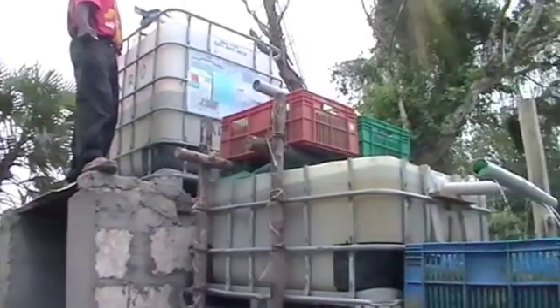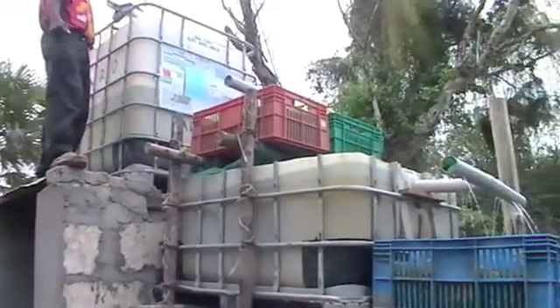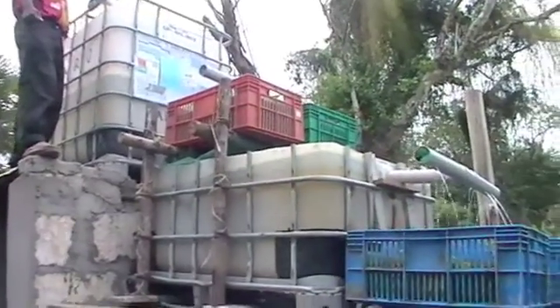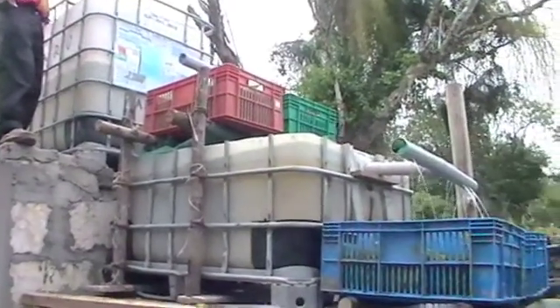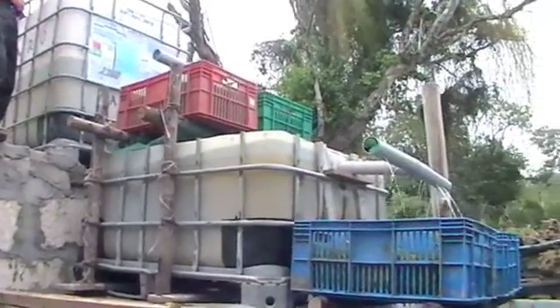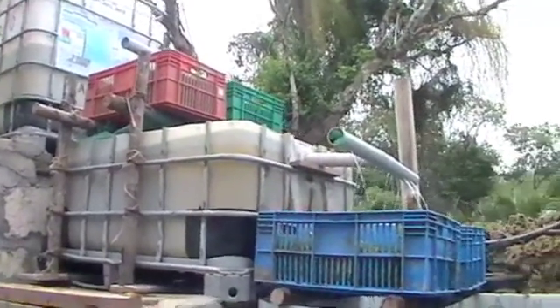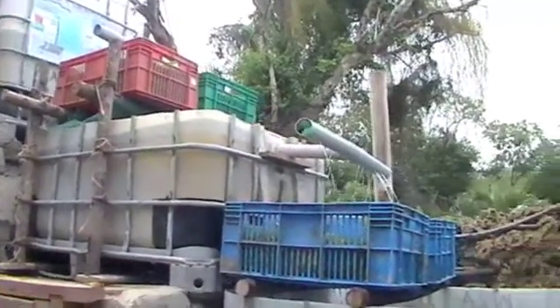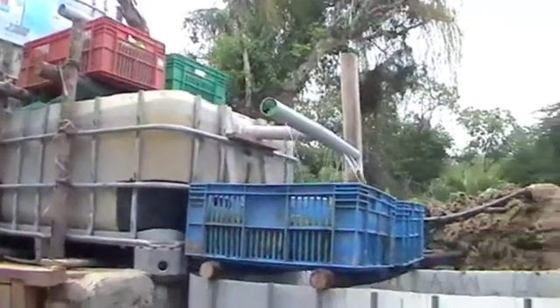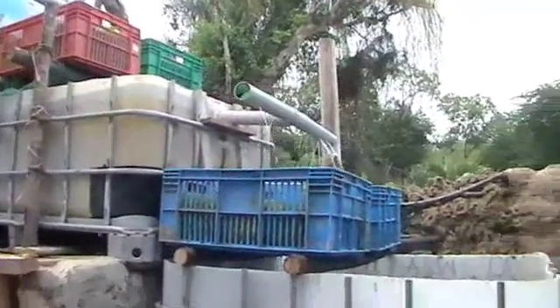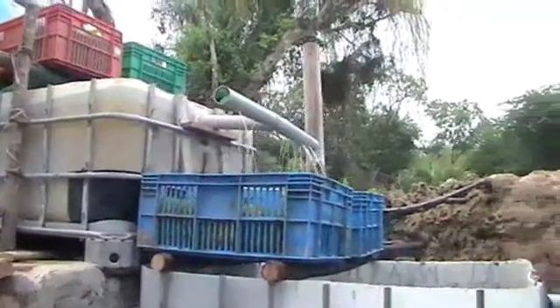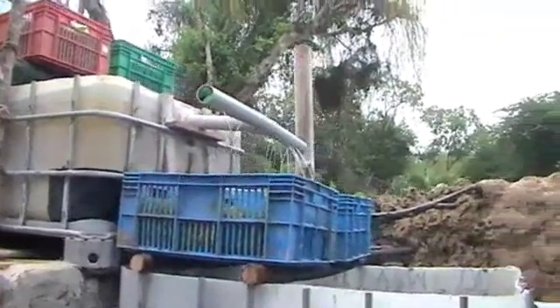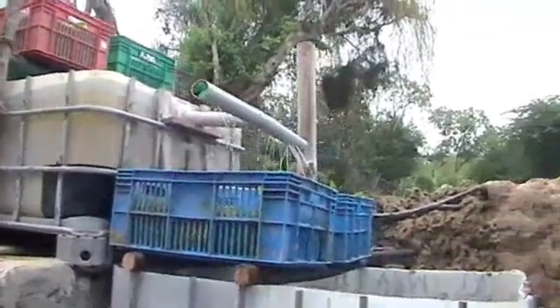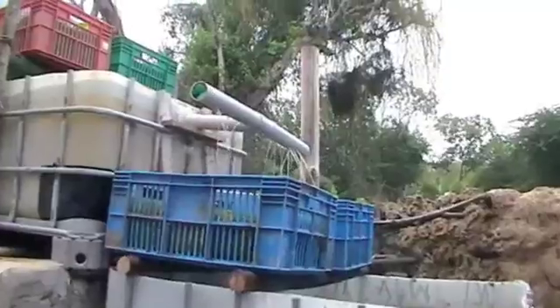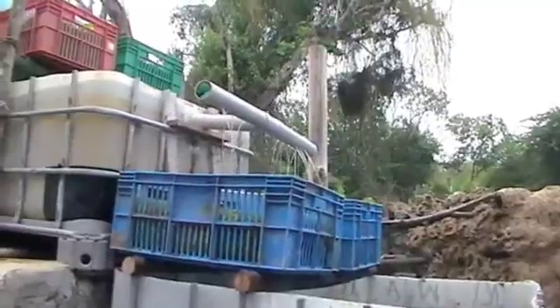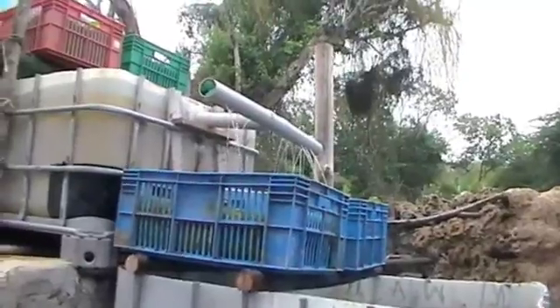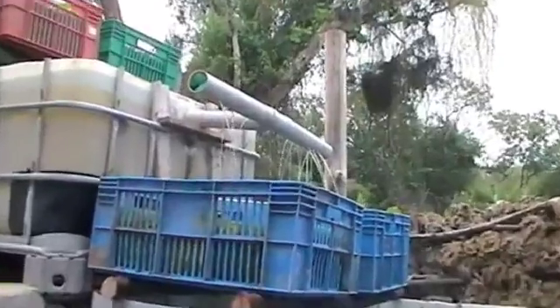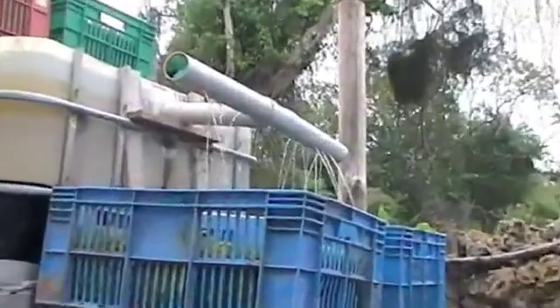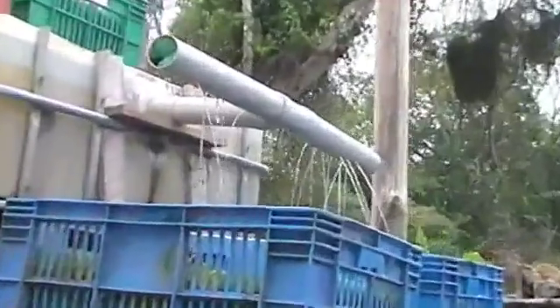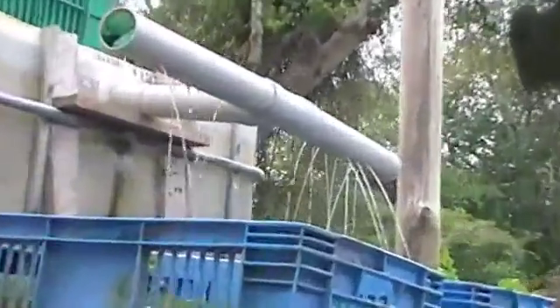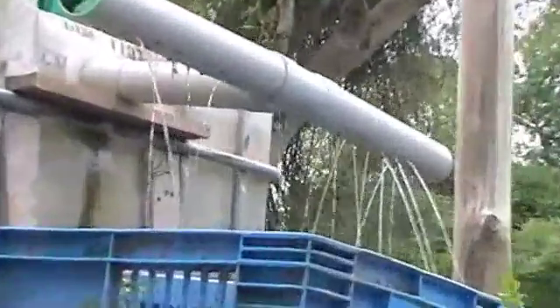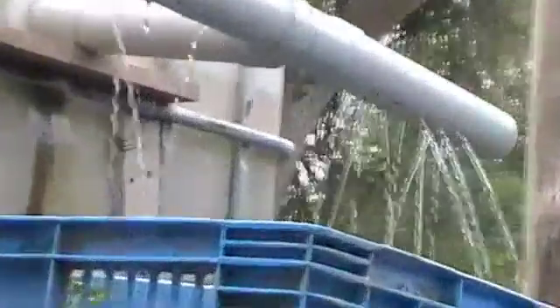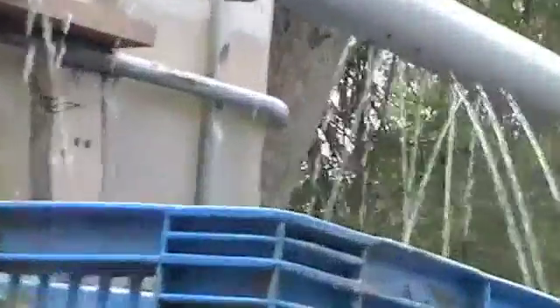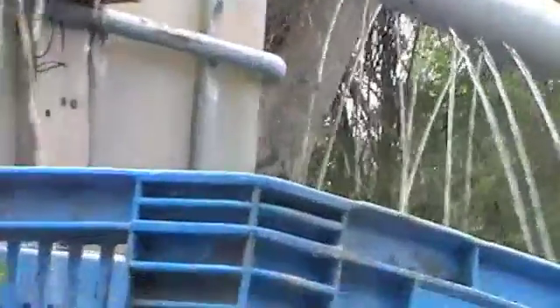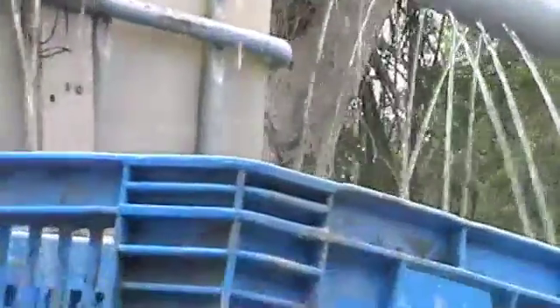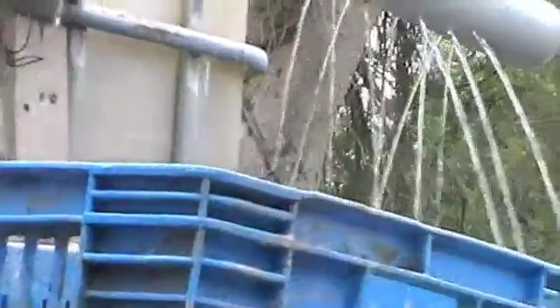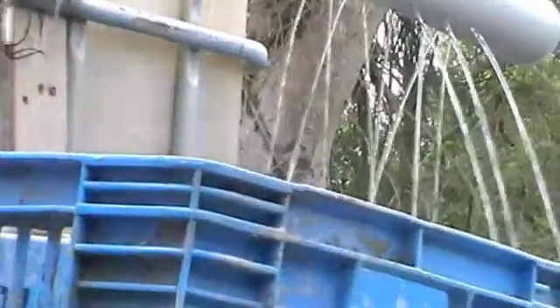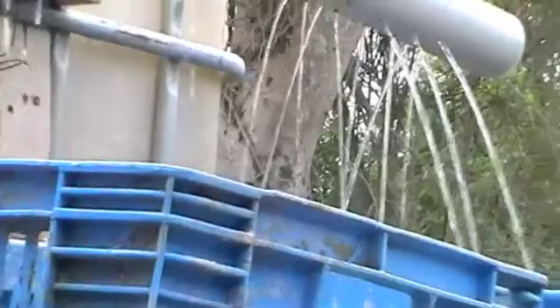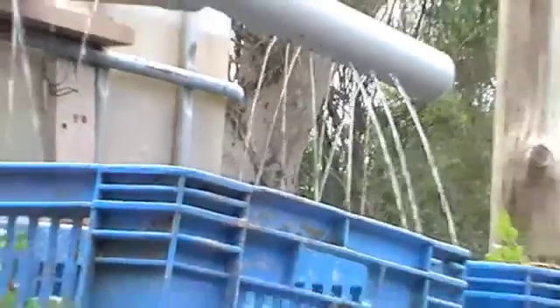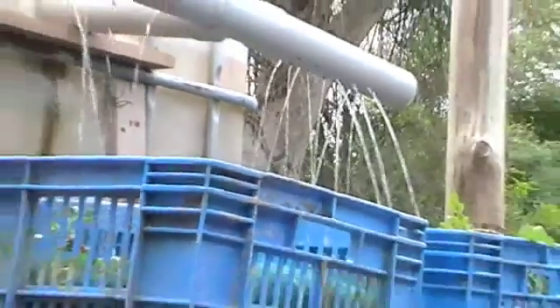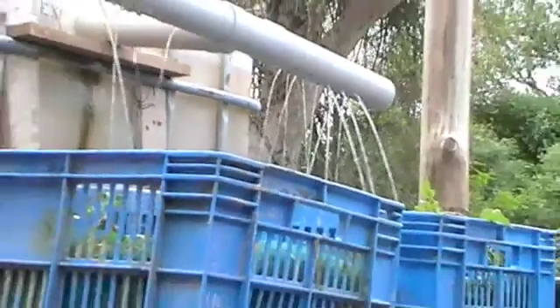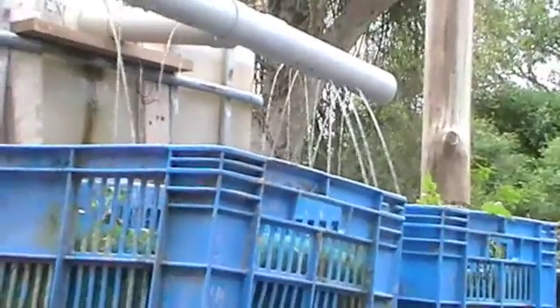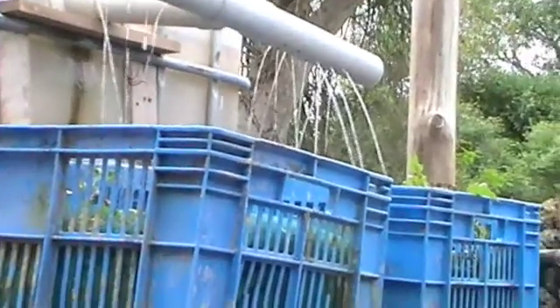The water tank at the top stores water, which then flows through the bread baskets that are growing vegetables. The water is then passed on through to a fish tank, which in turn irrigates the vegetables below.